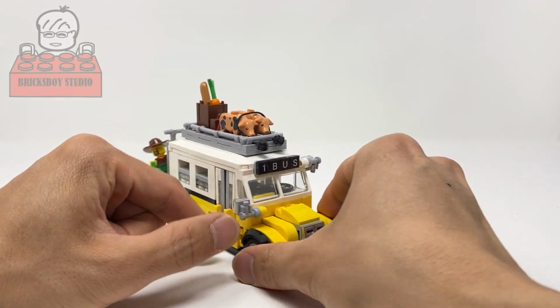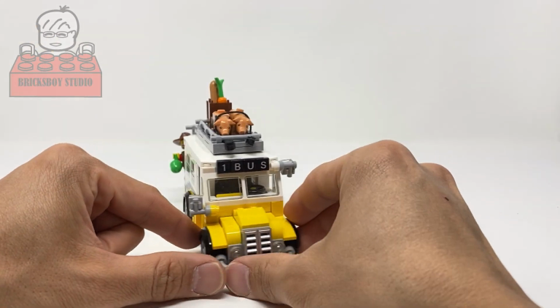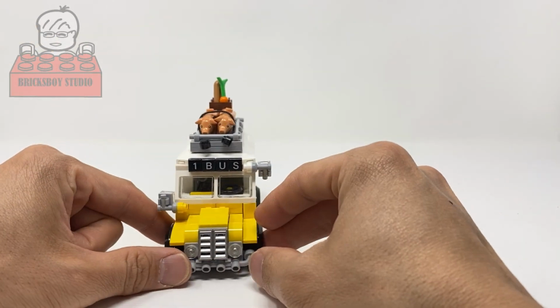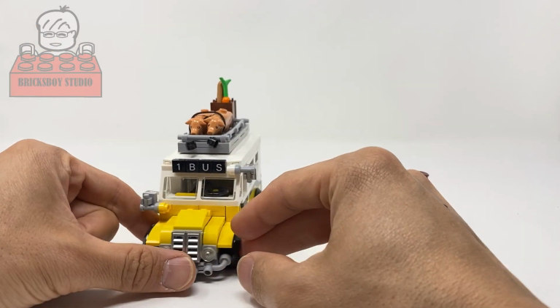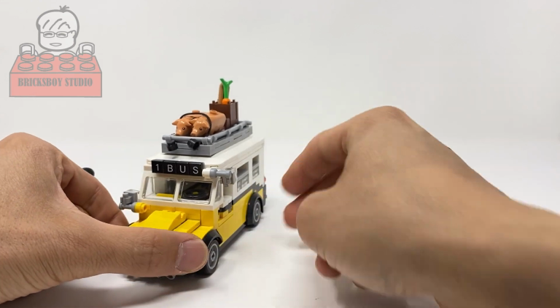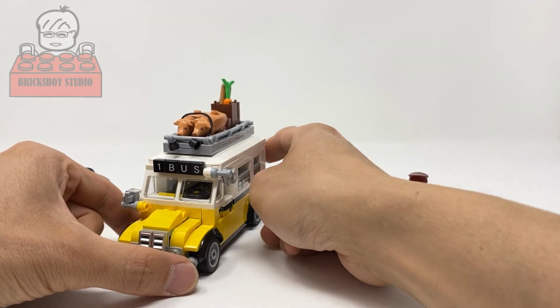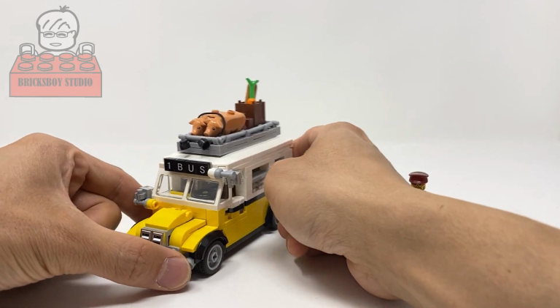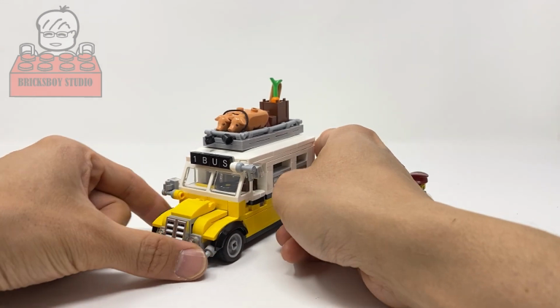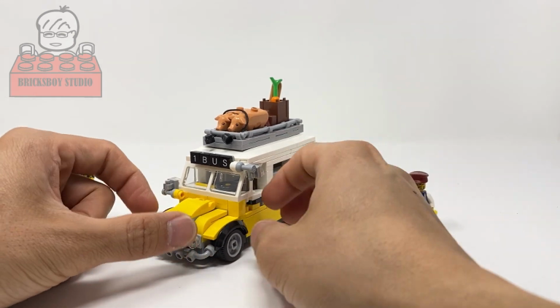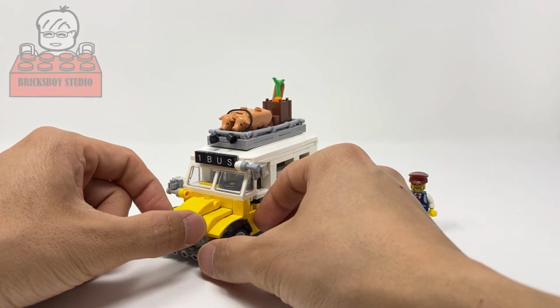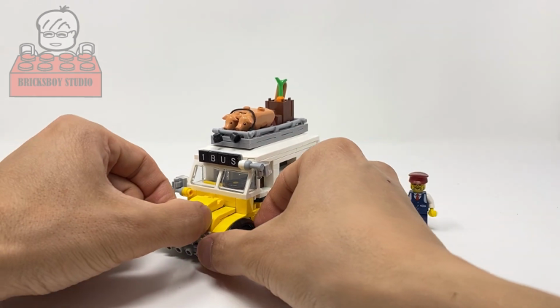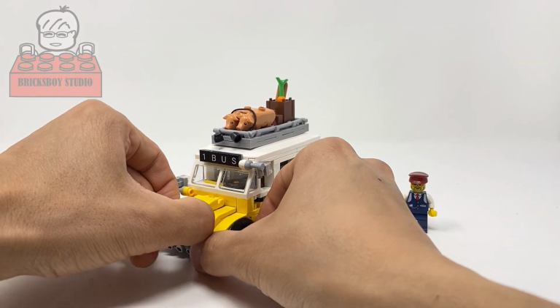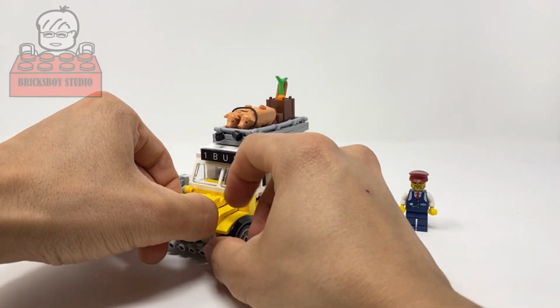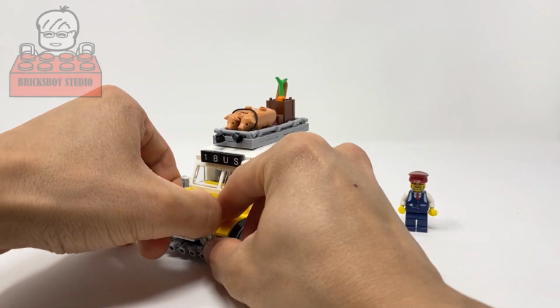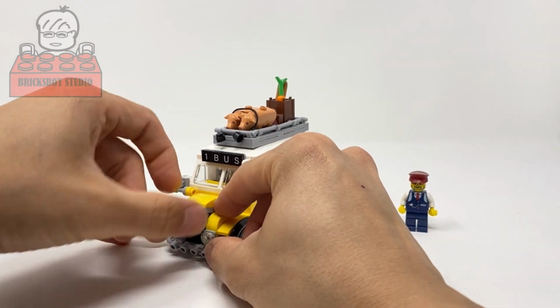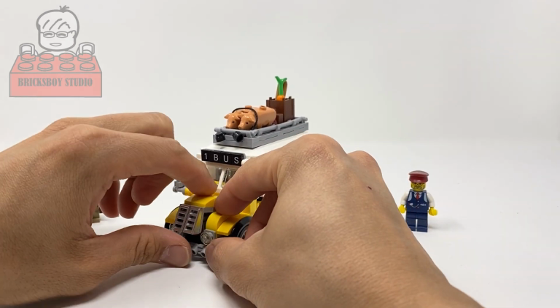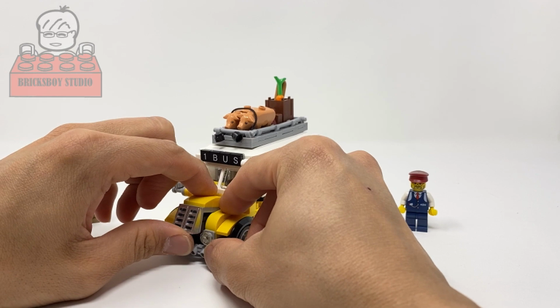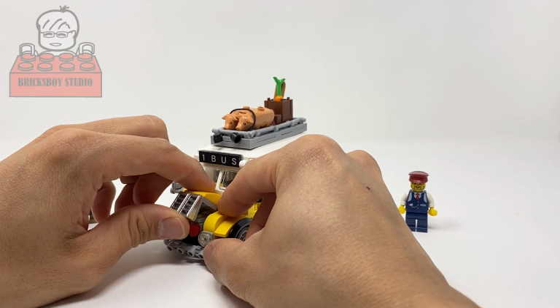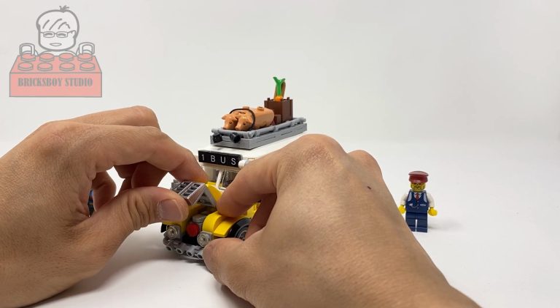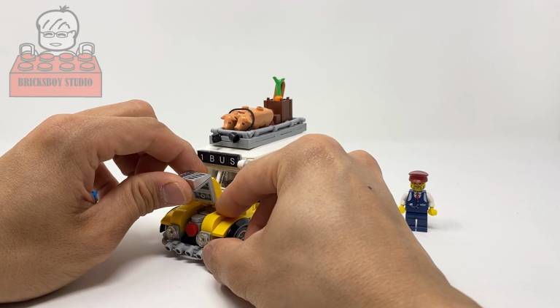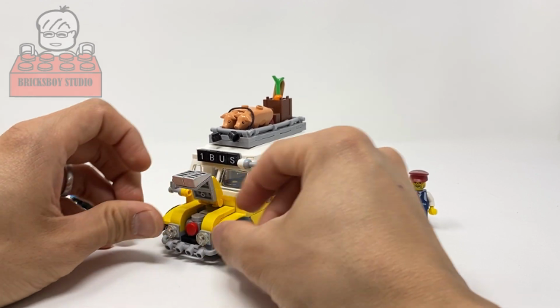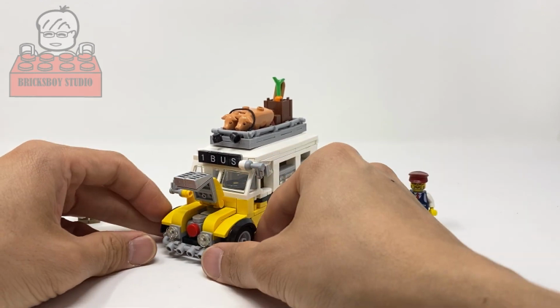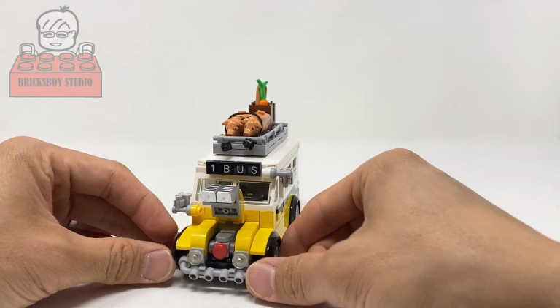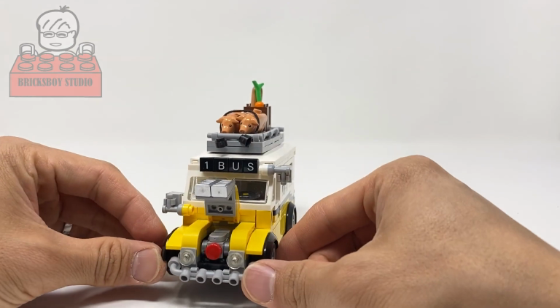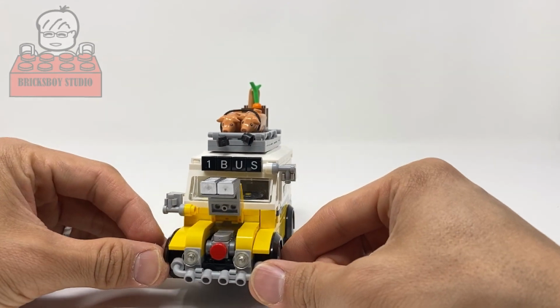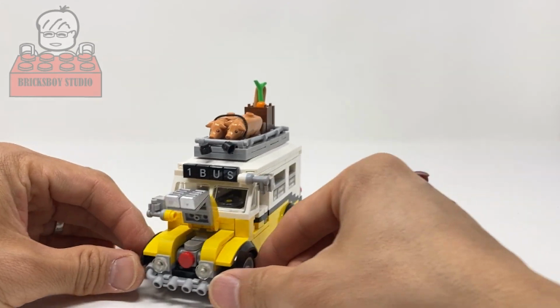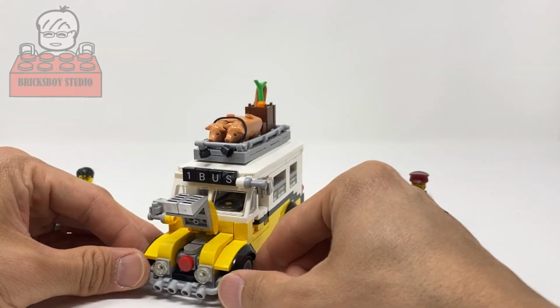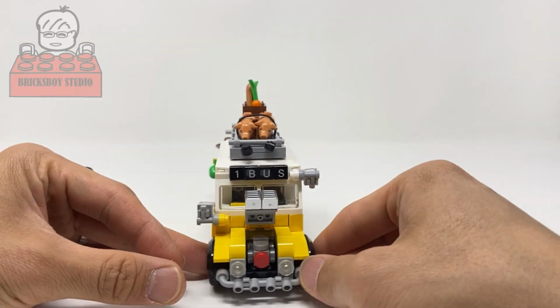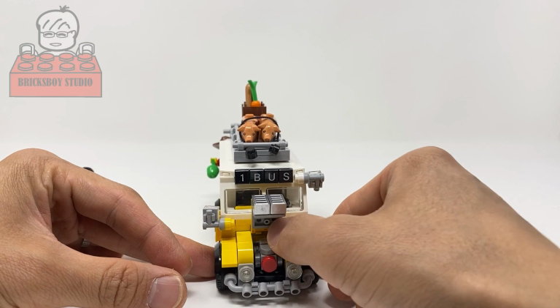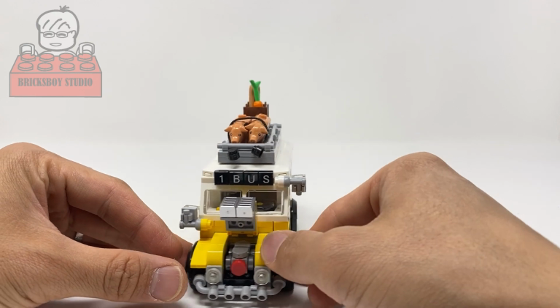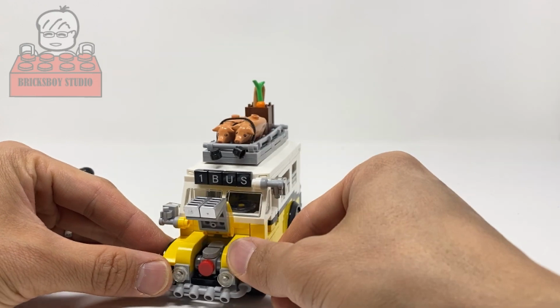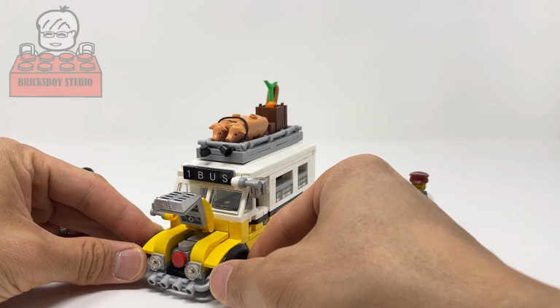The first thing I want to show you is the engine compartment at the front. You can open the engine compartment door and see the small engine at the front.